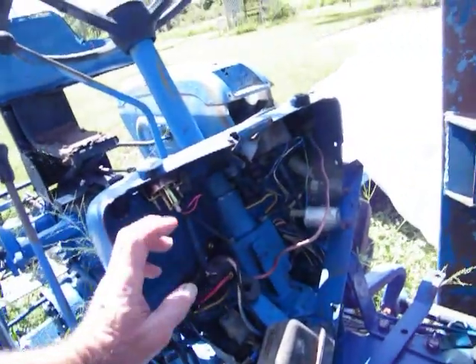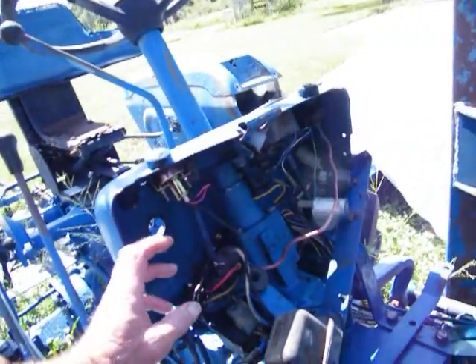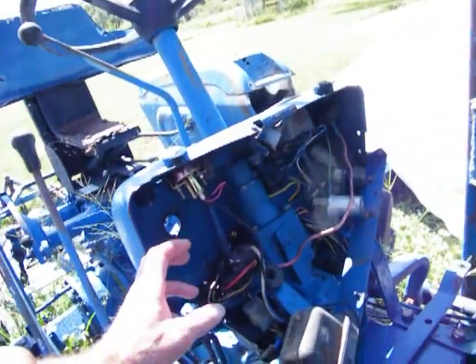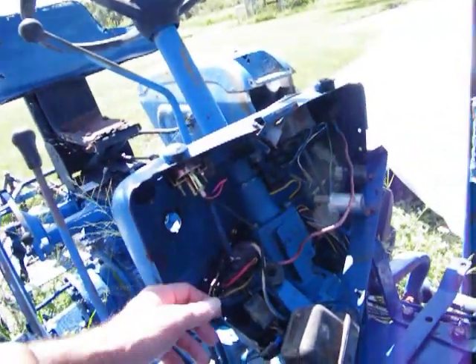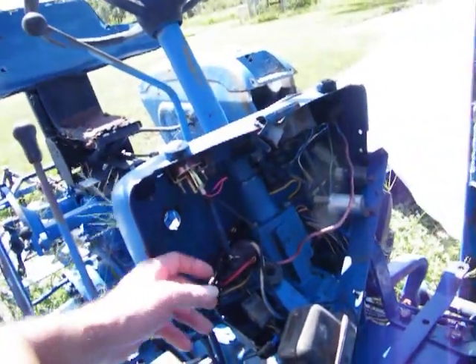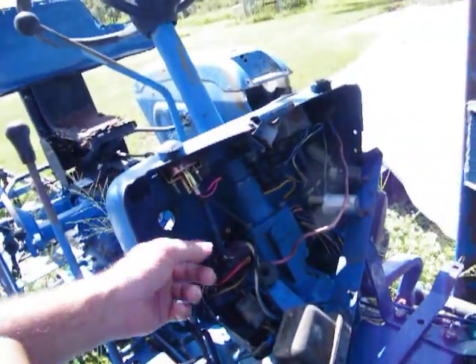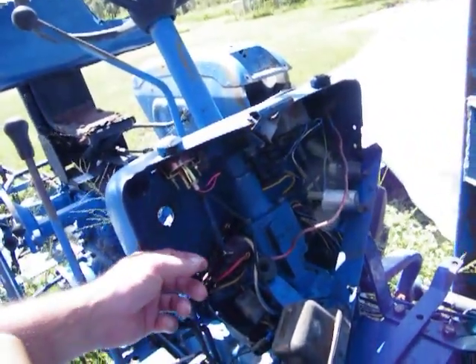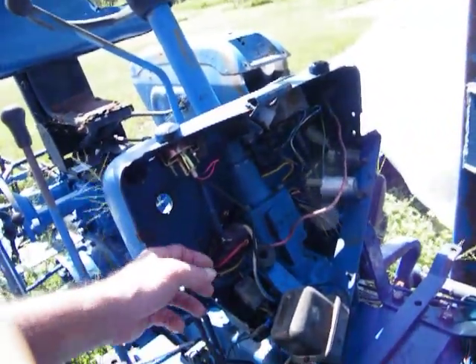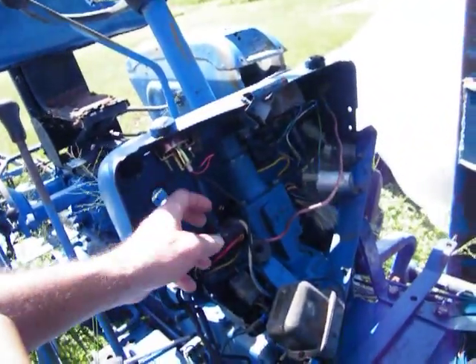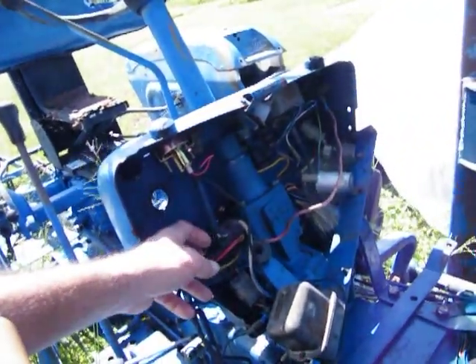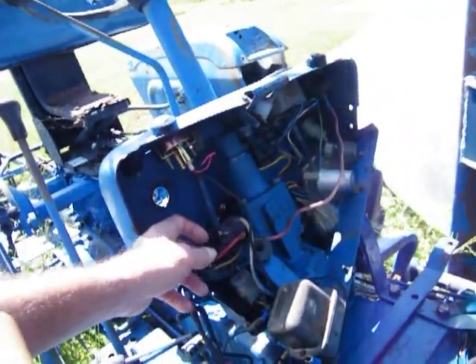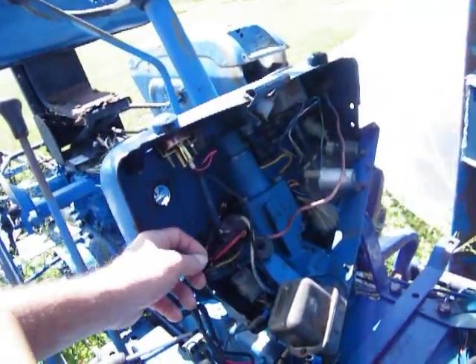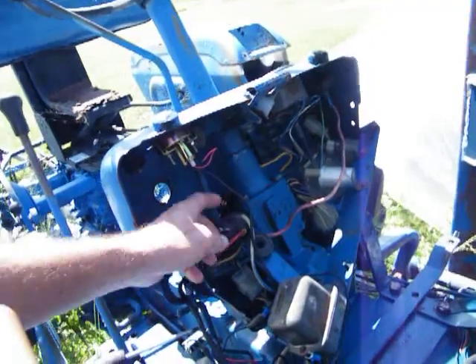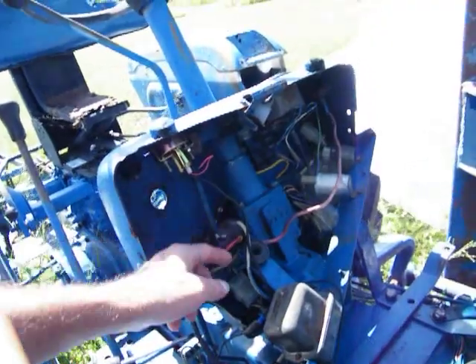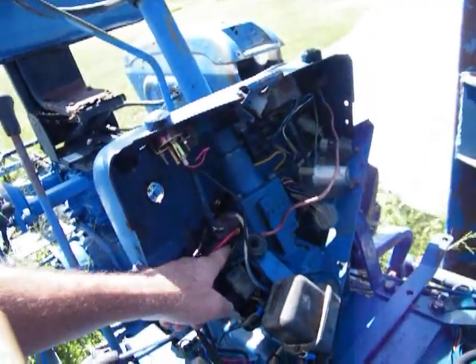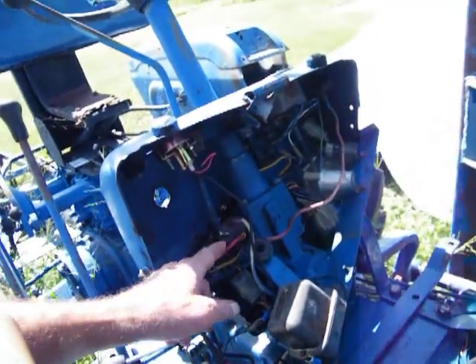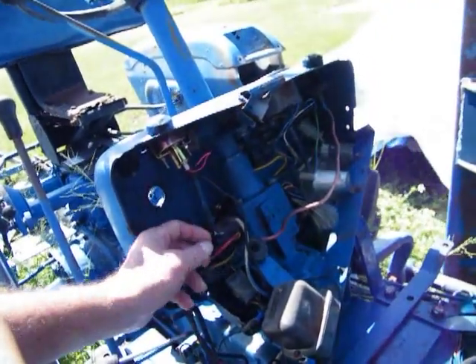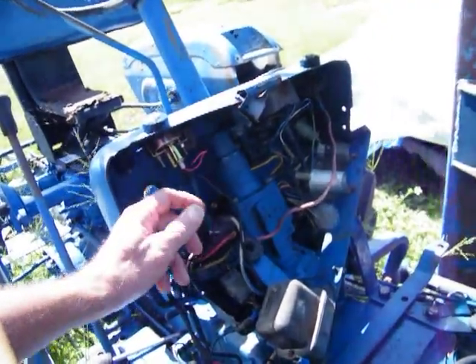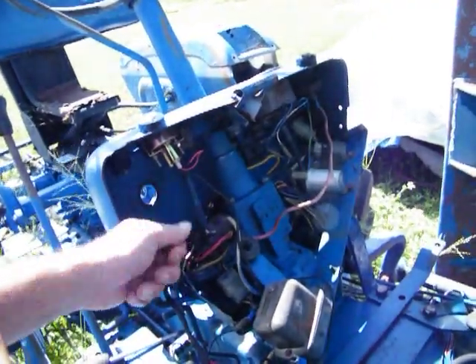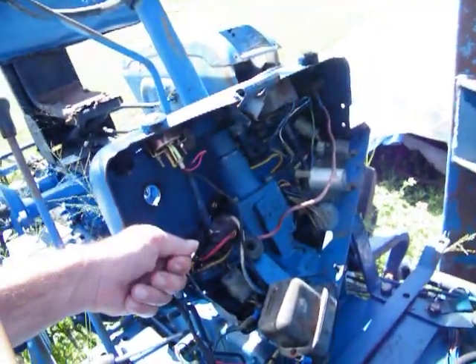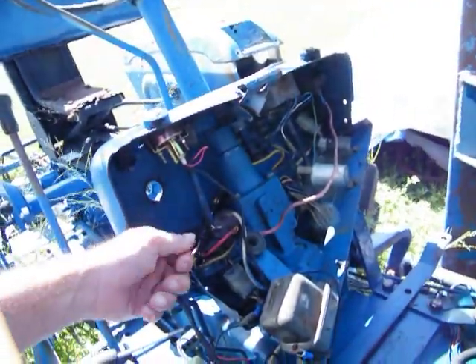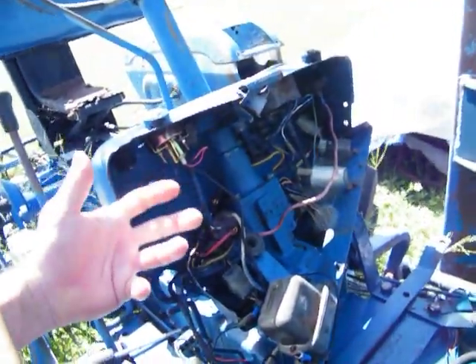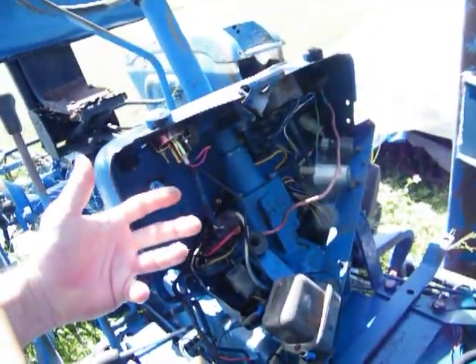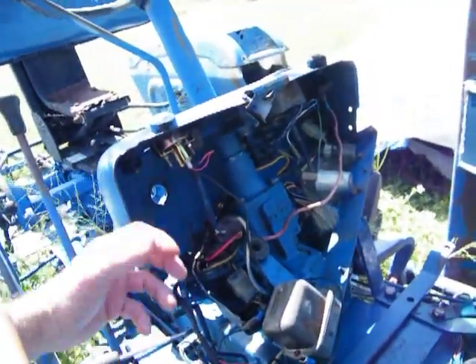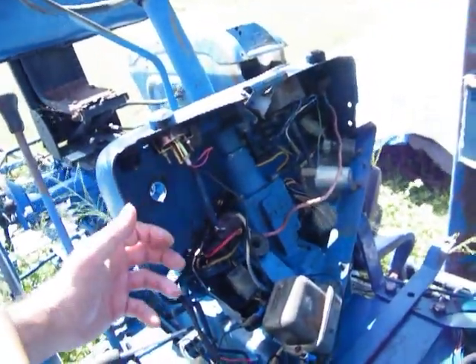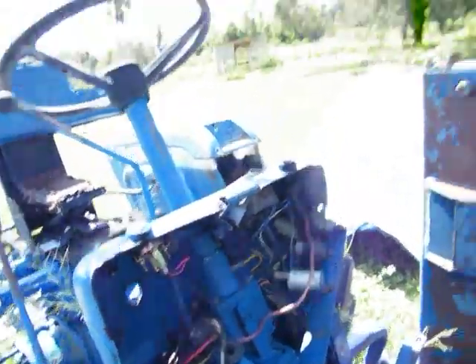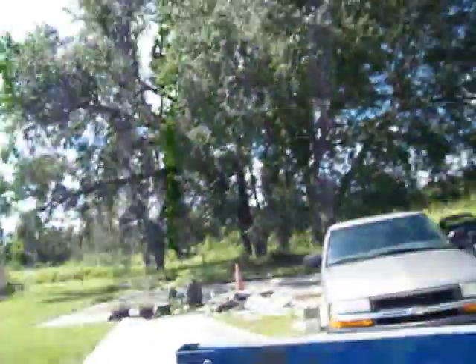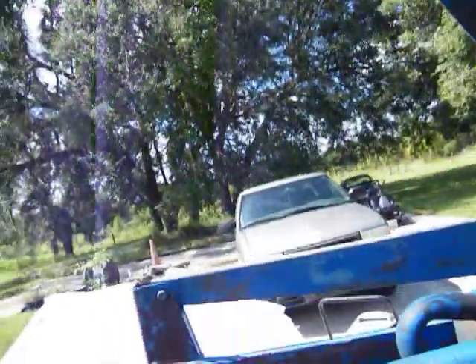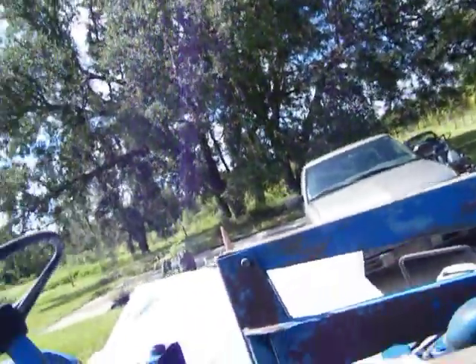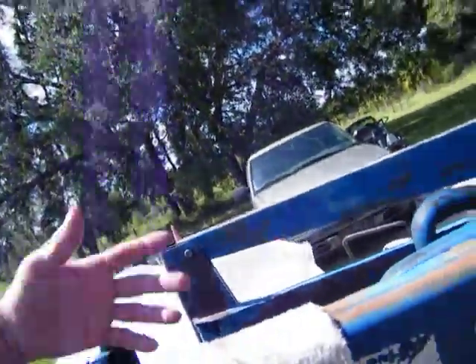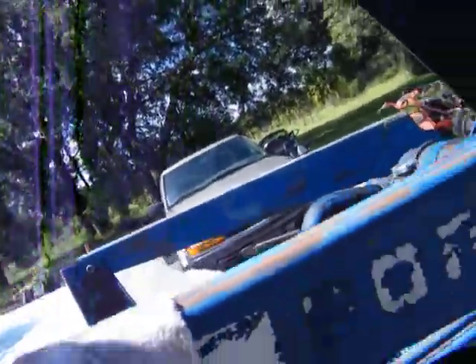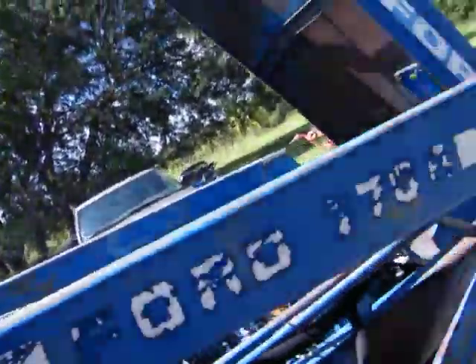So we'll test it by putting a key in it. We'll hook them together over here, and we'll turn the key backwards. And if I get glow, okay. And then we'll try cranking it.